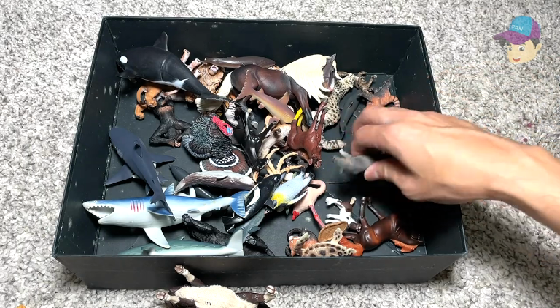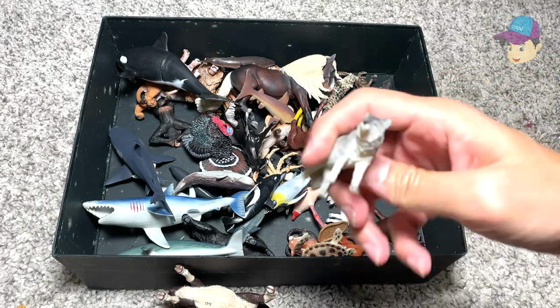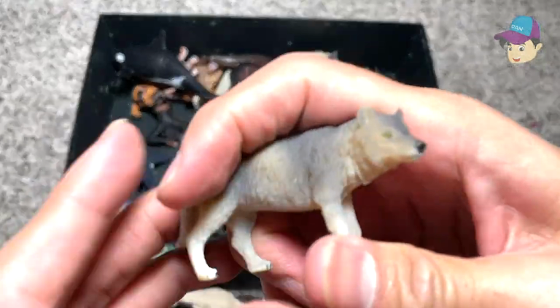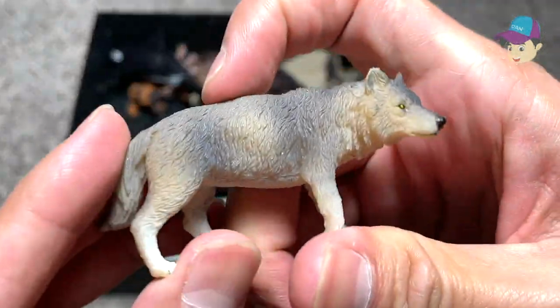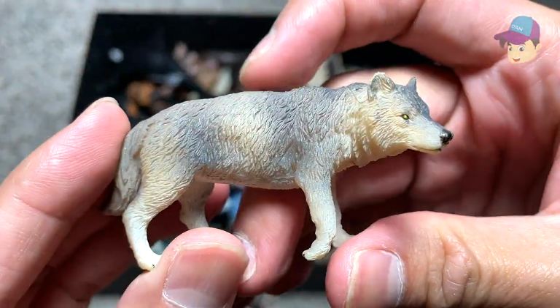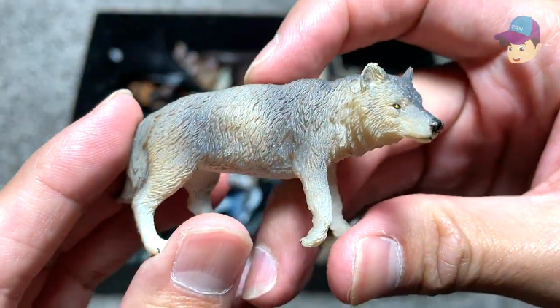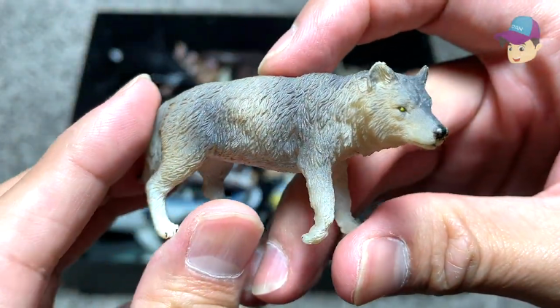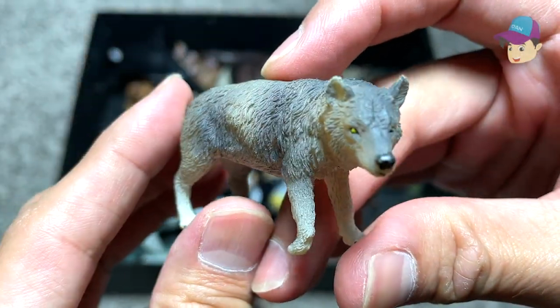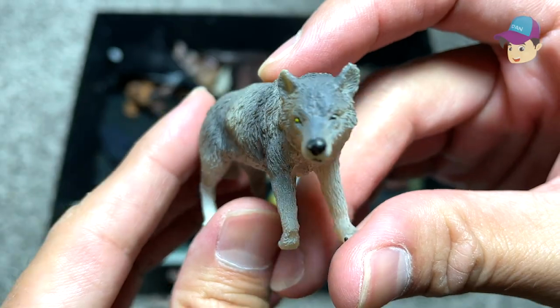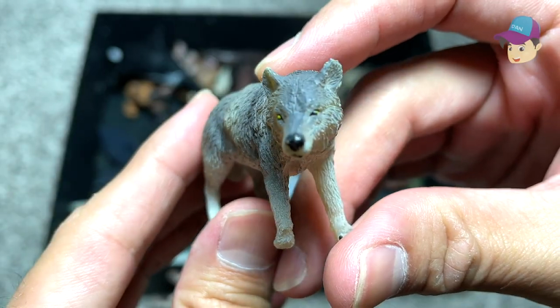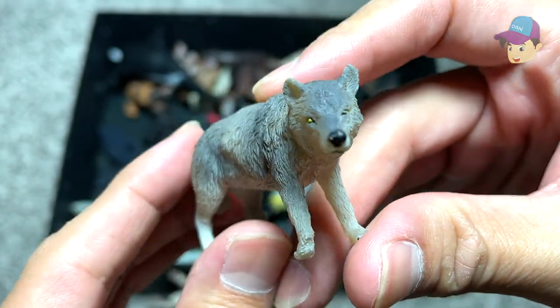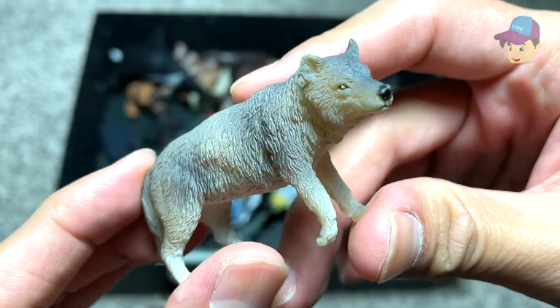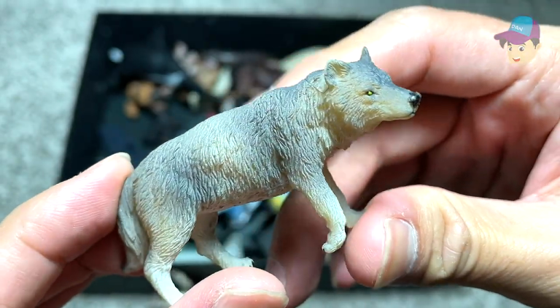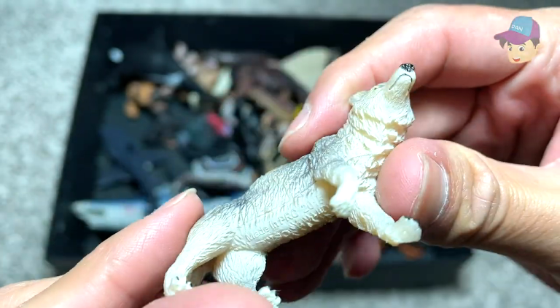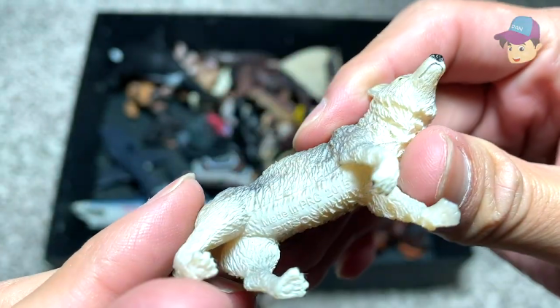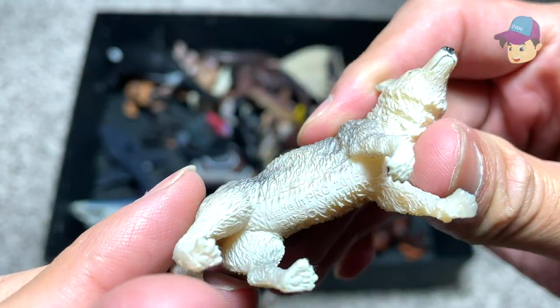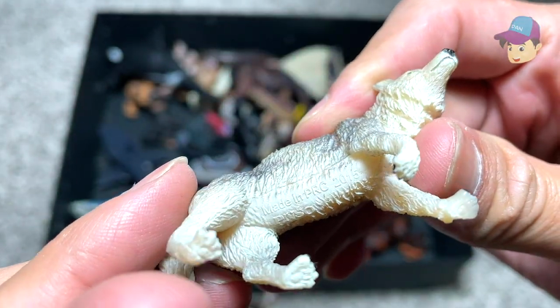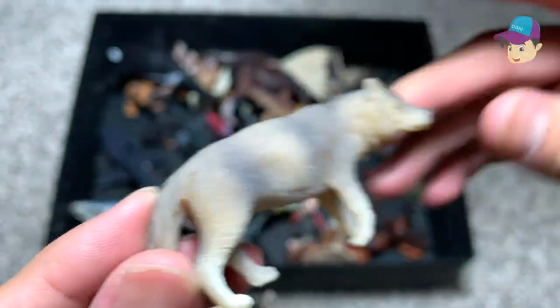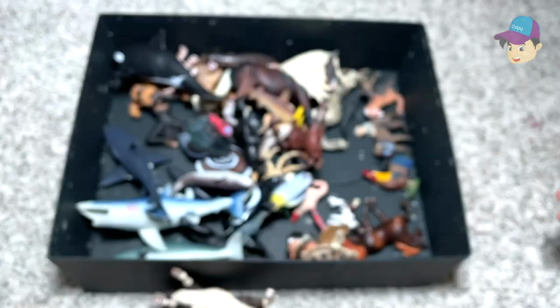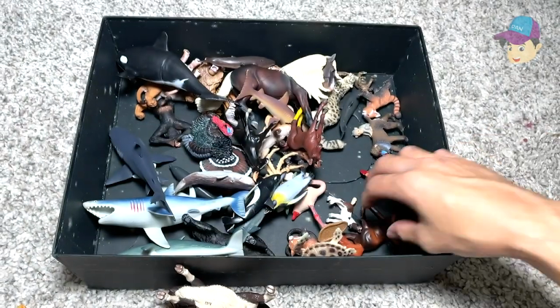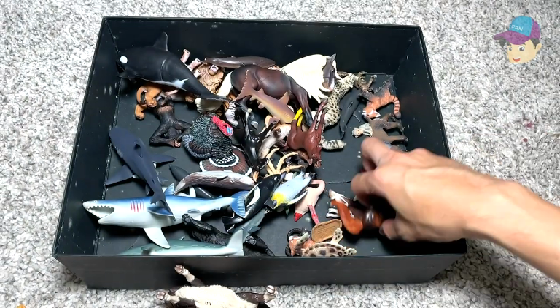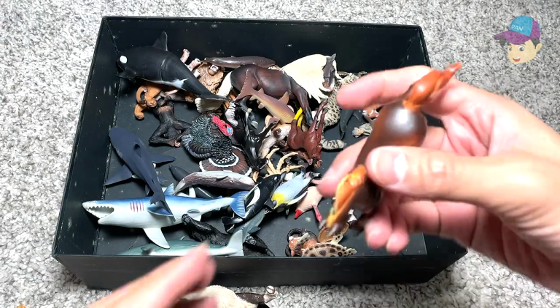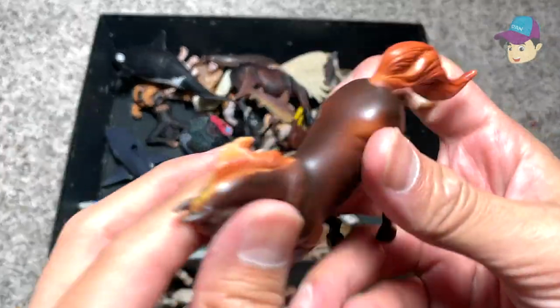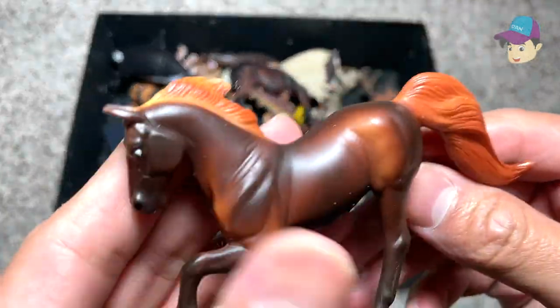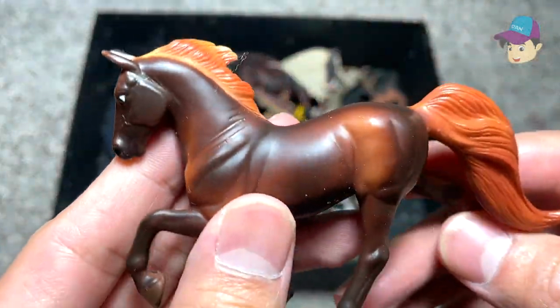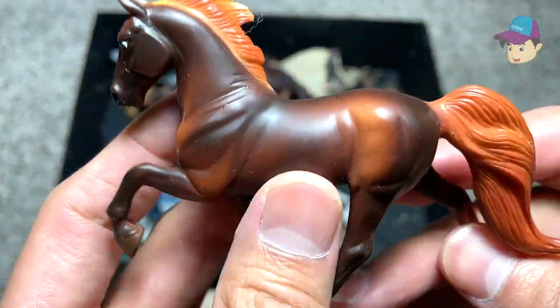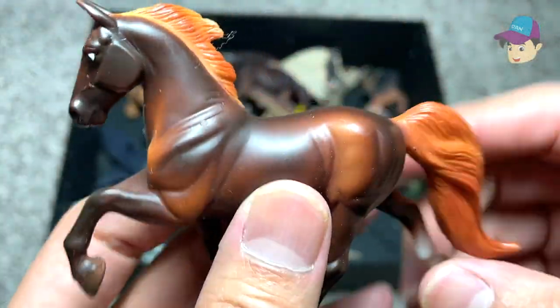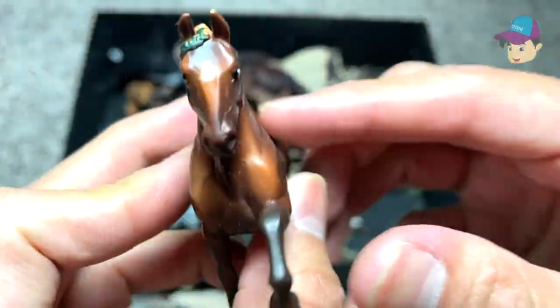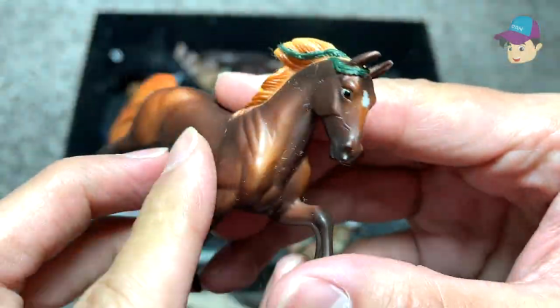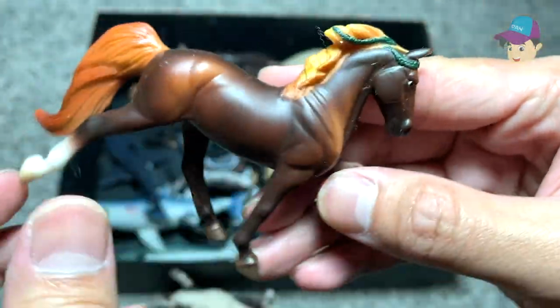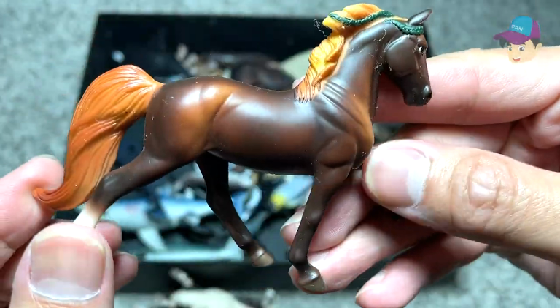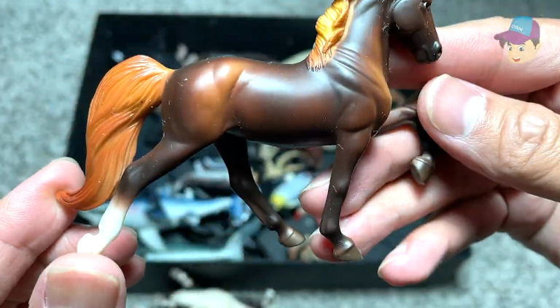What do we have right here? I think we have a wolf — really nice wolf. And next to it is a small brown horse which is galloping — a beautiful figure.